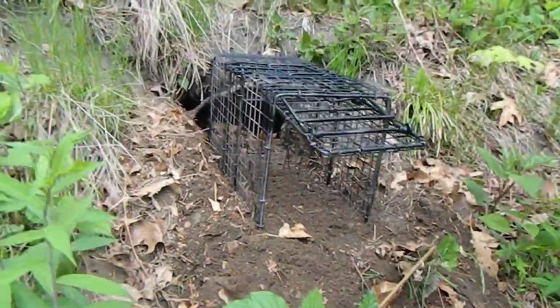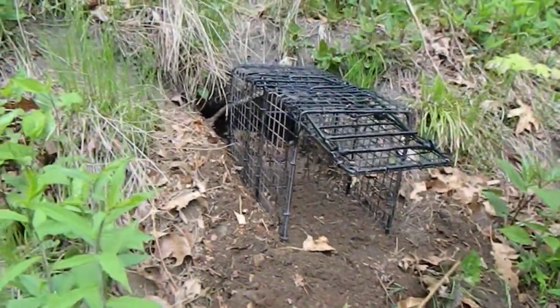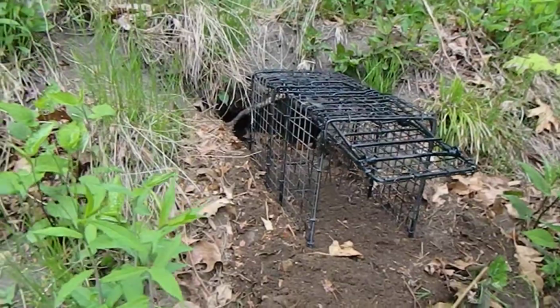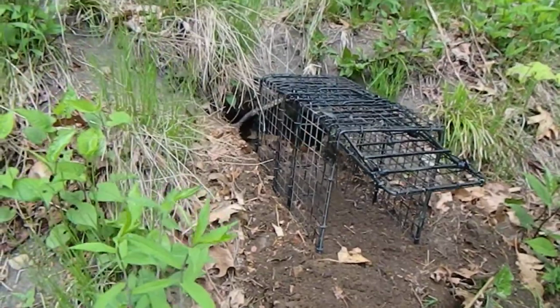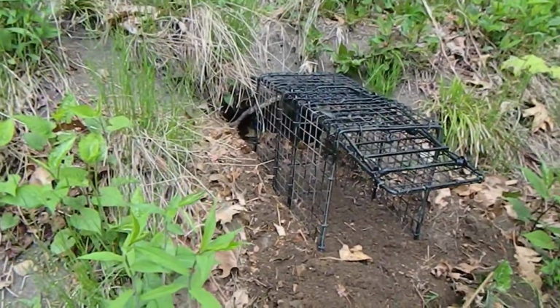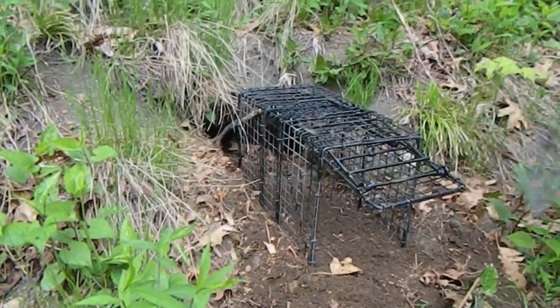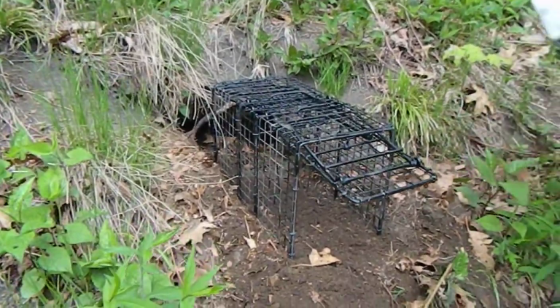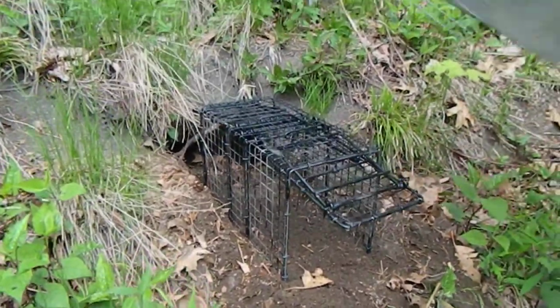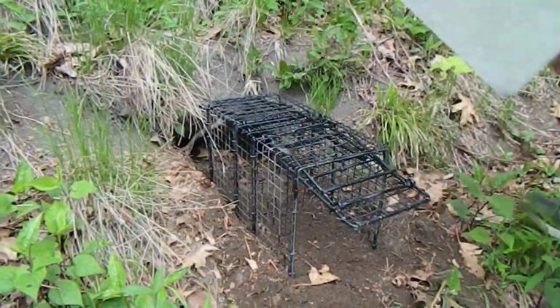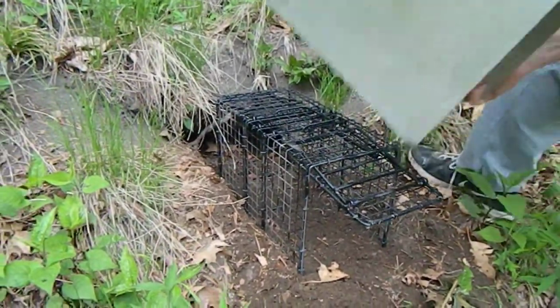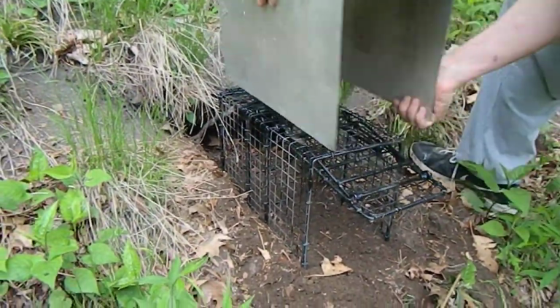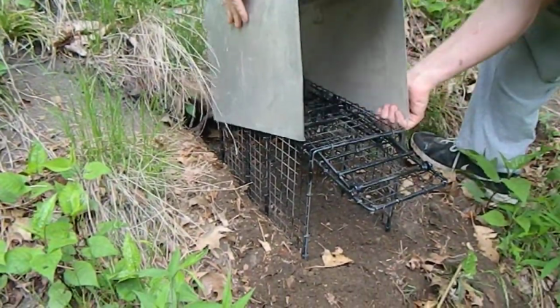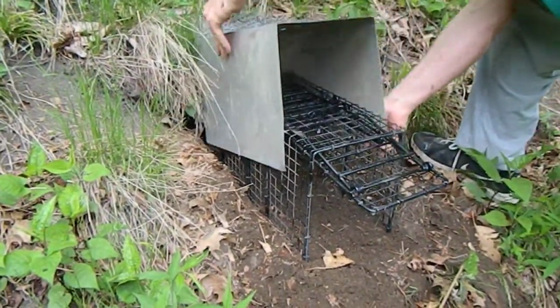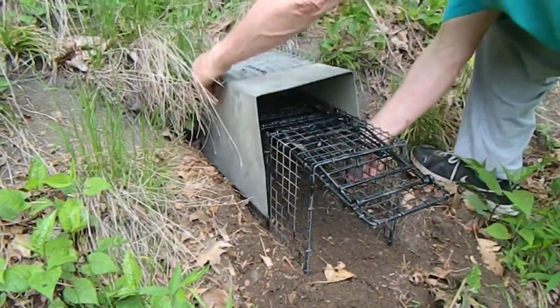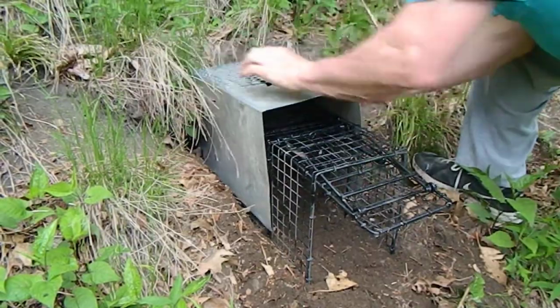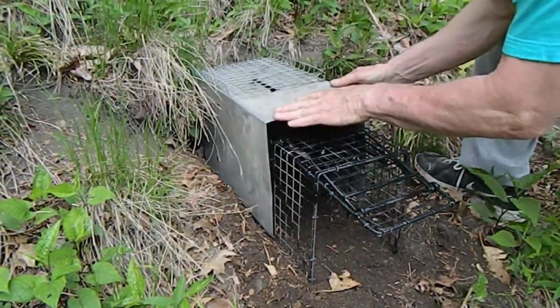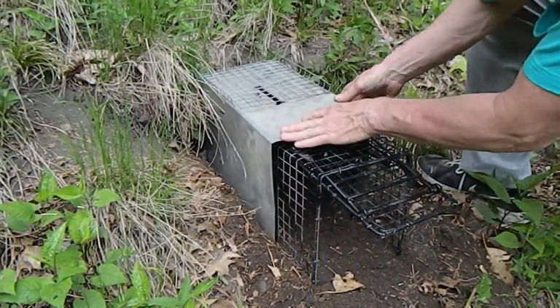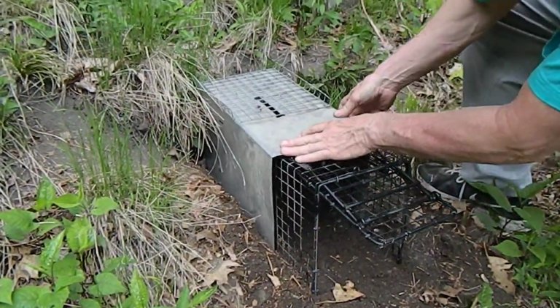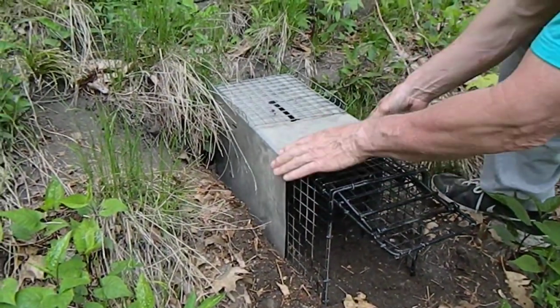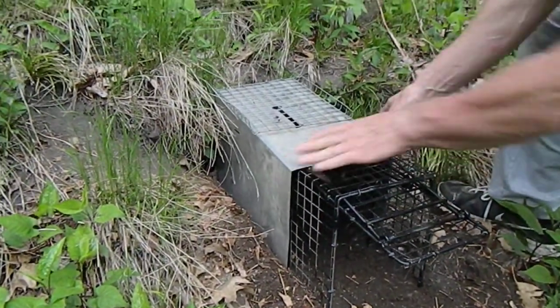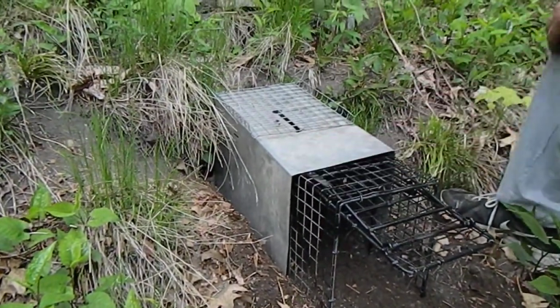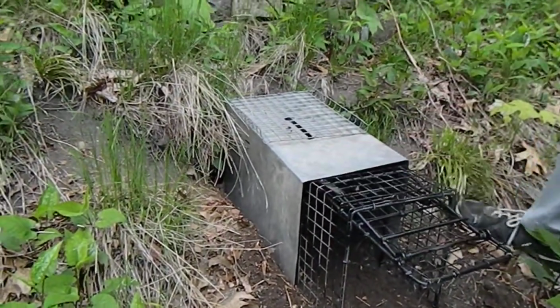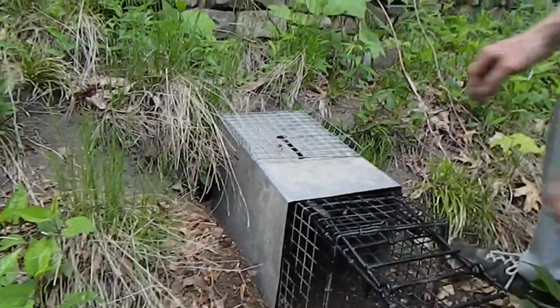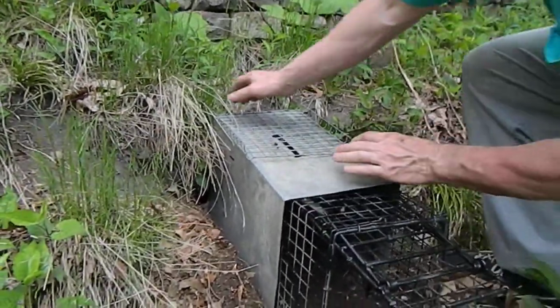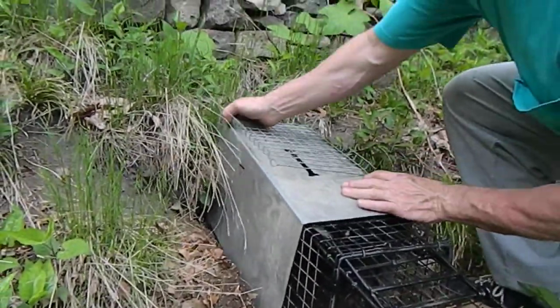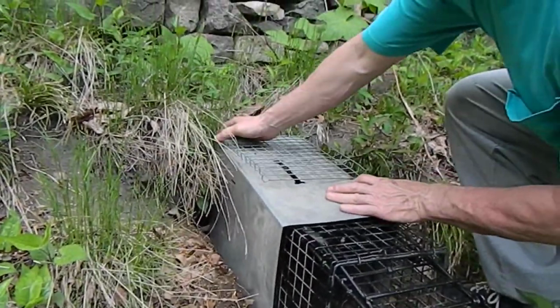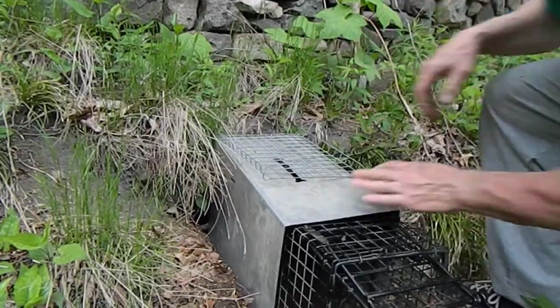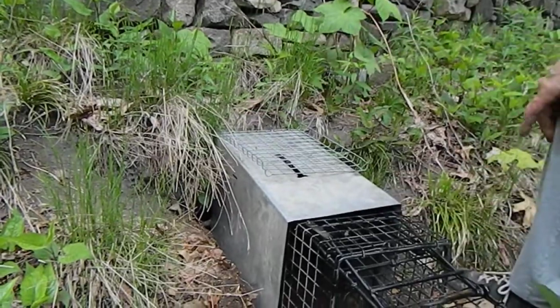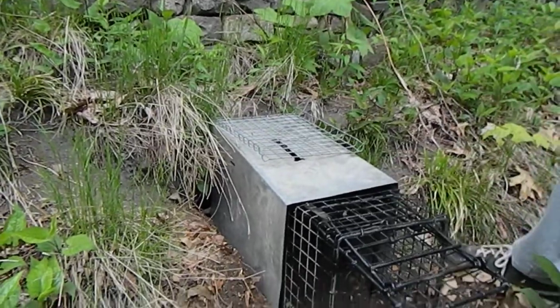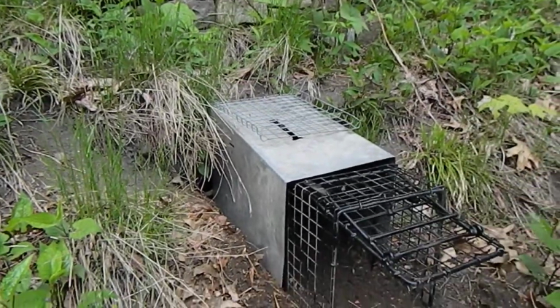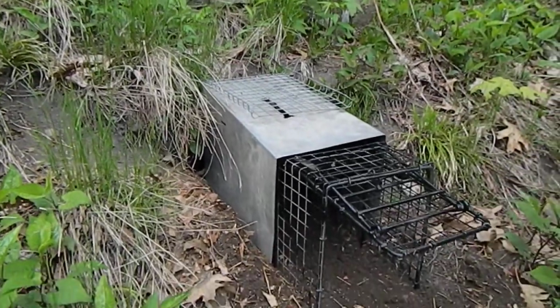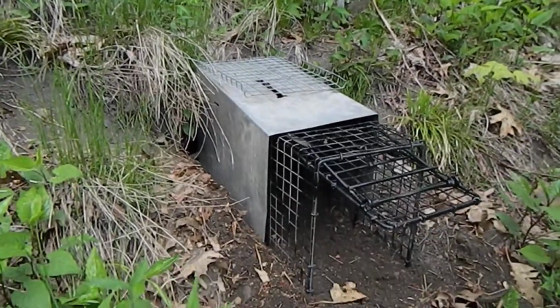That's all you have to do to set it. Pretty much it. I might jam a few leaves on that side and that's about it.